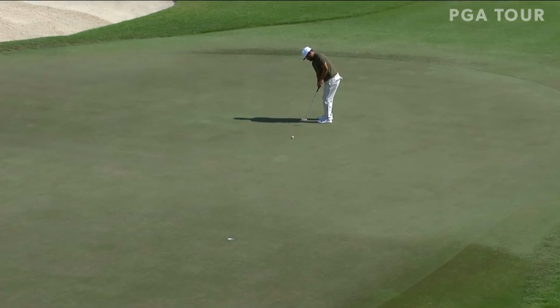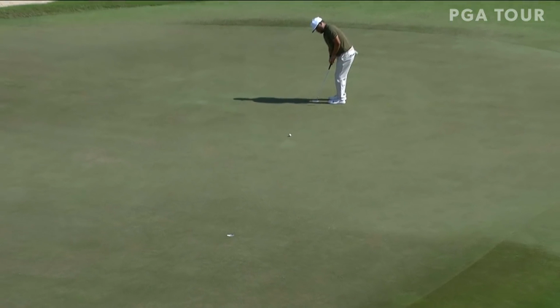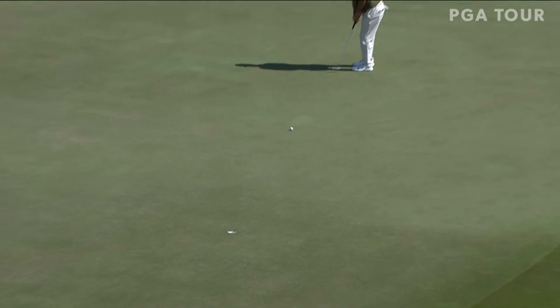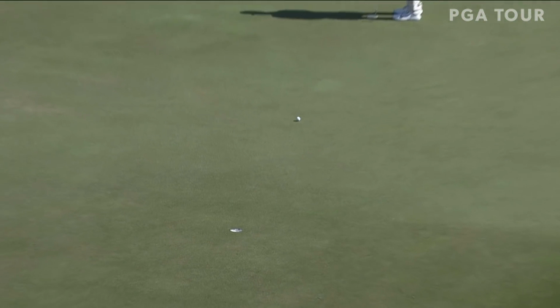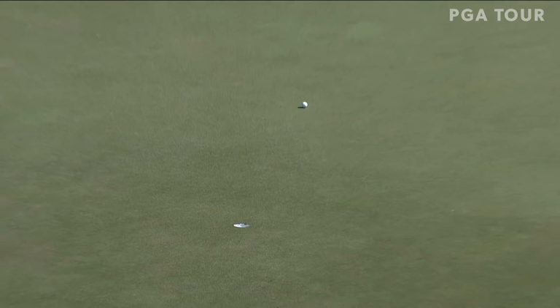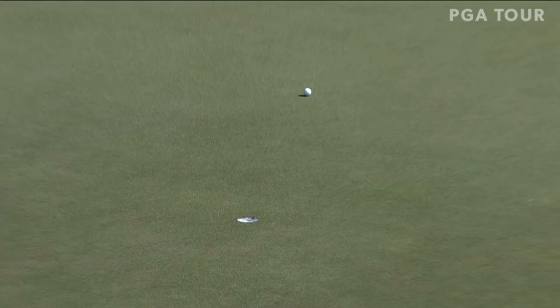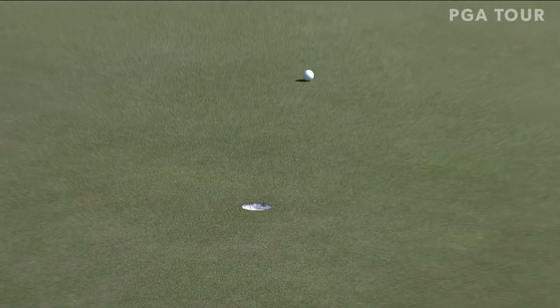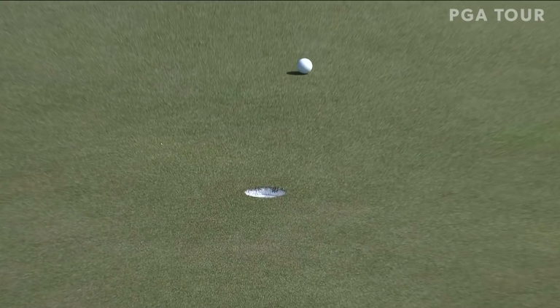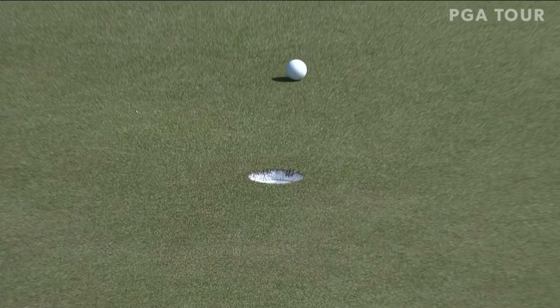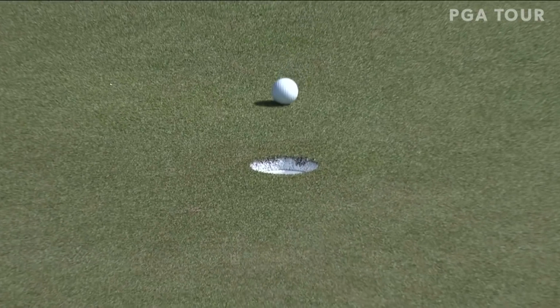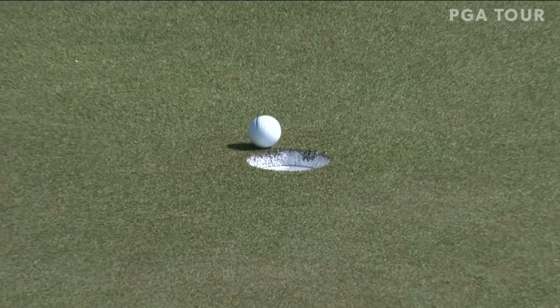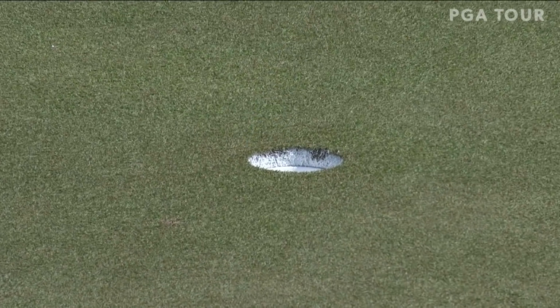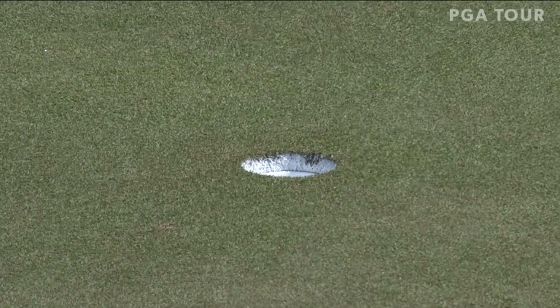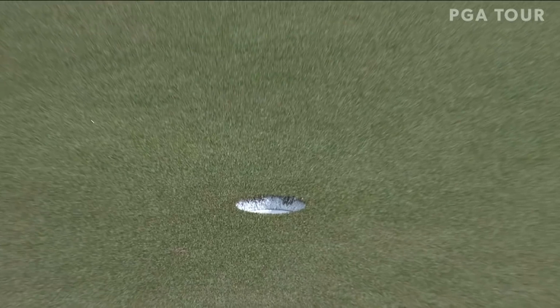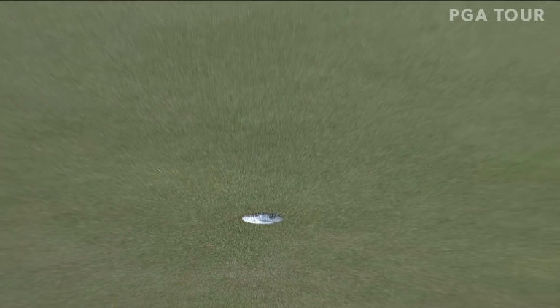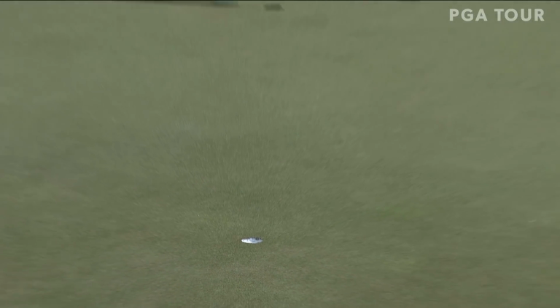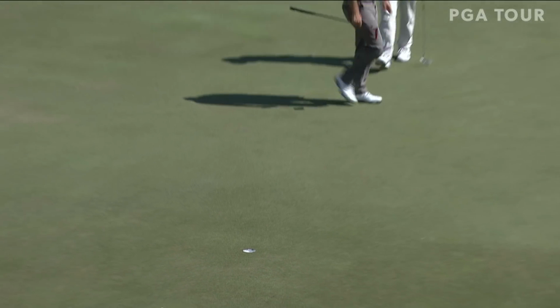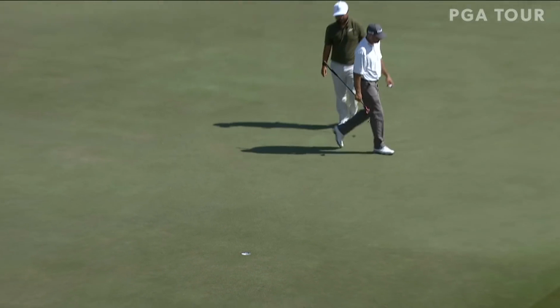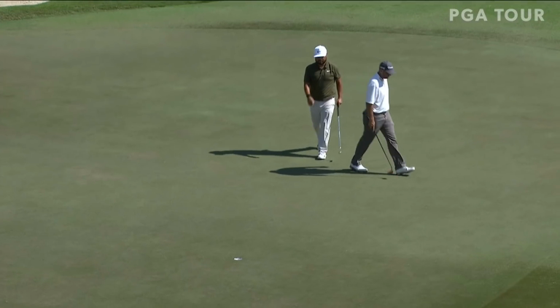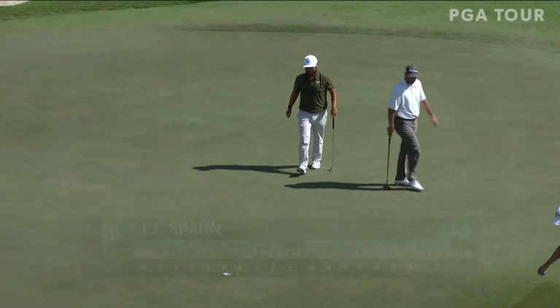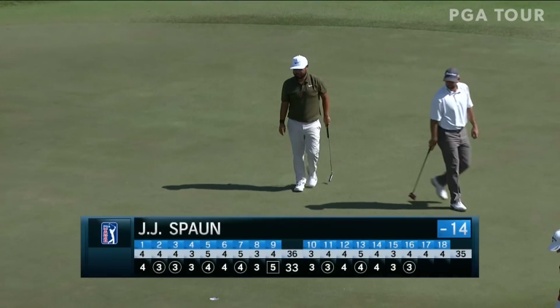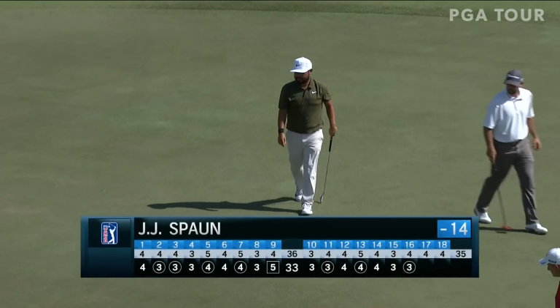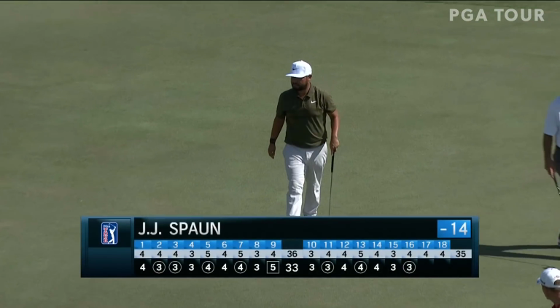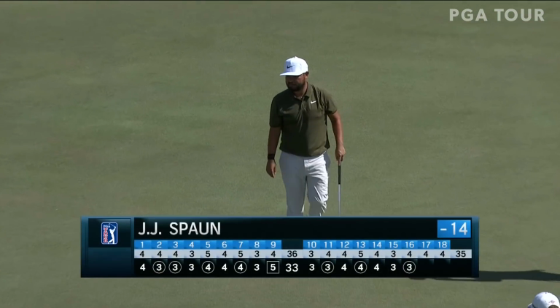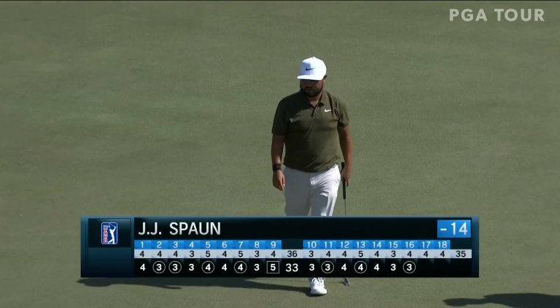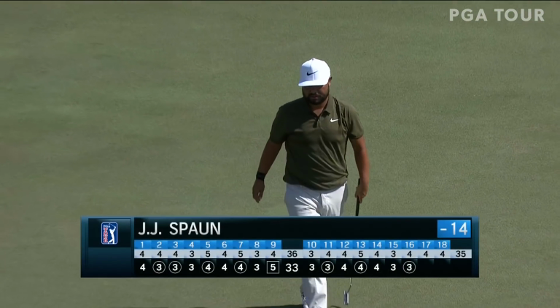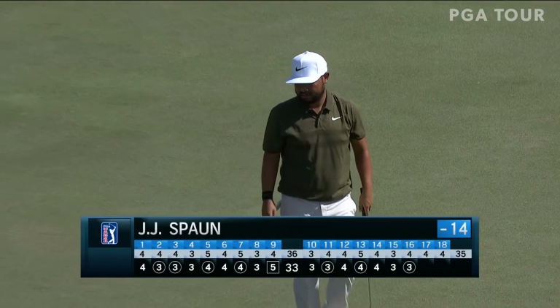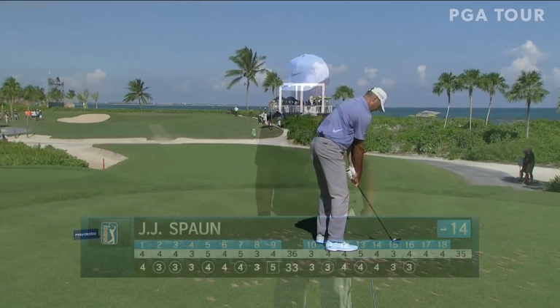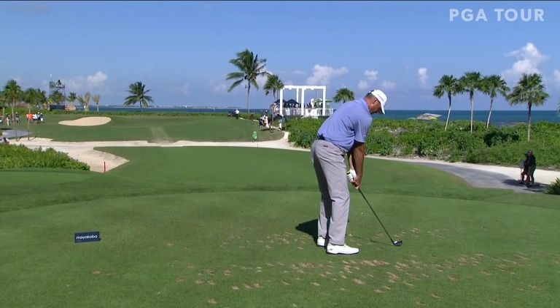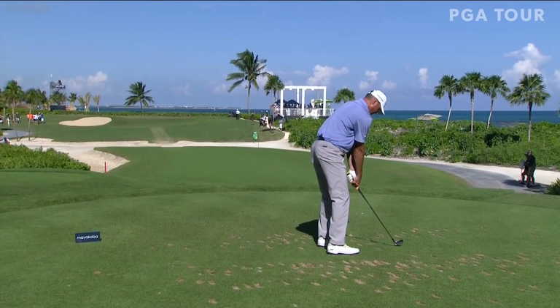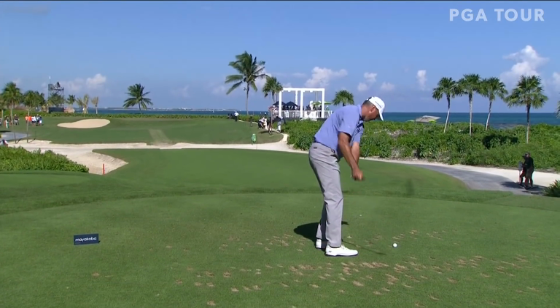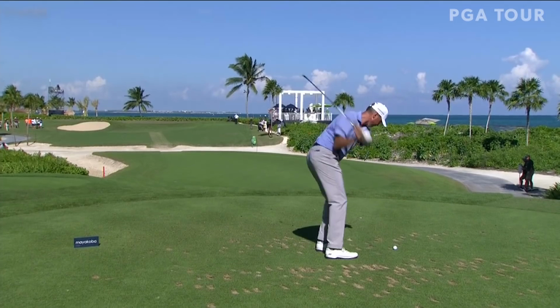J.J. Spahn with a chance to take it to 14 under par. Good read. Spahn looking for a chance at one of his top finishes on the PGA Tour if he can keep it going for another round.